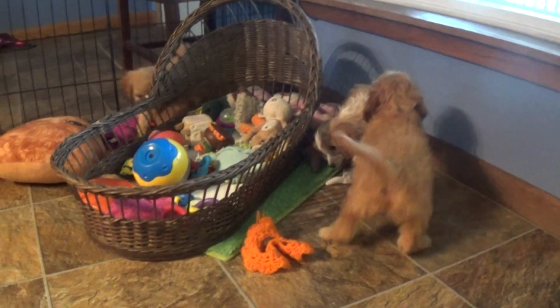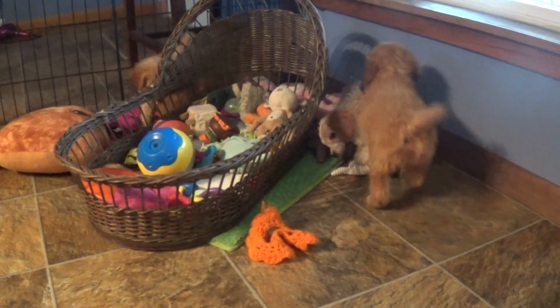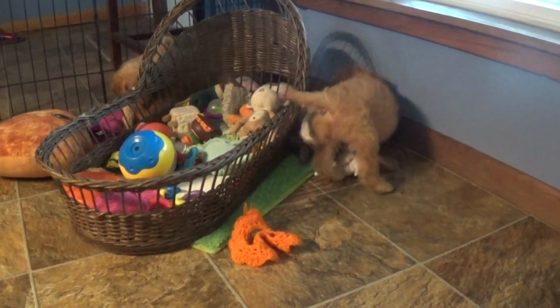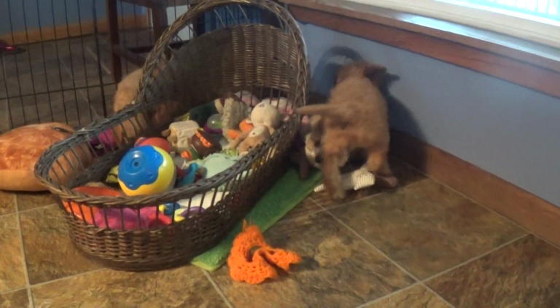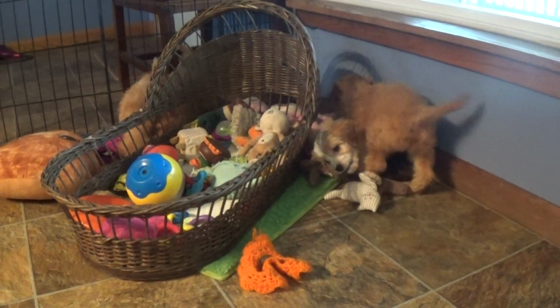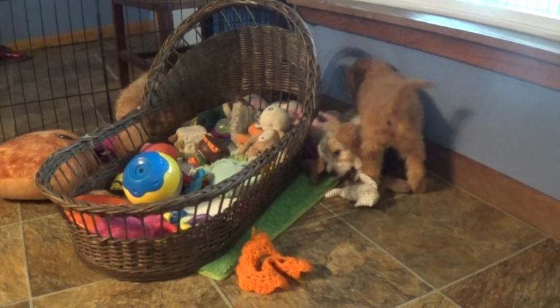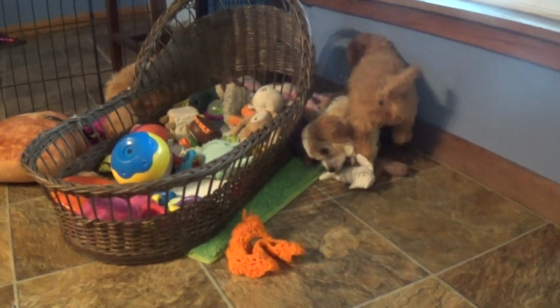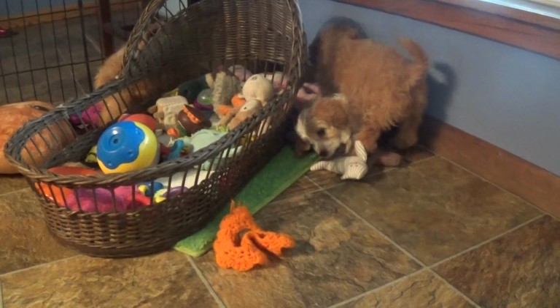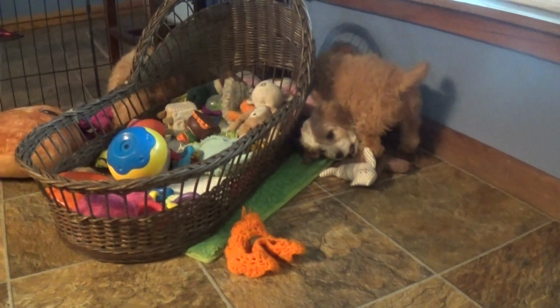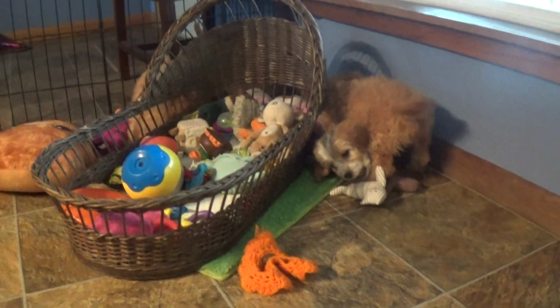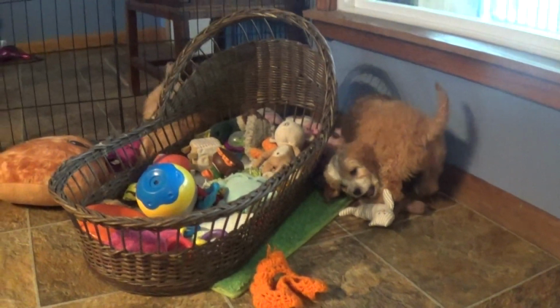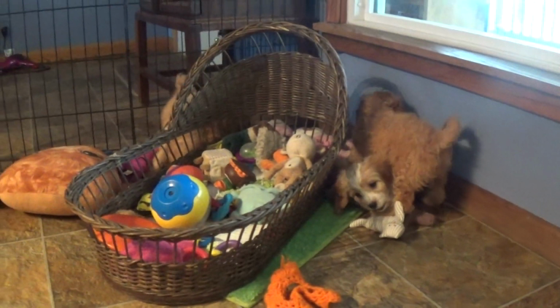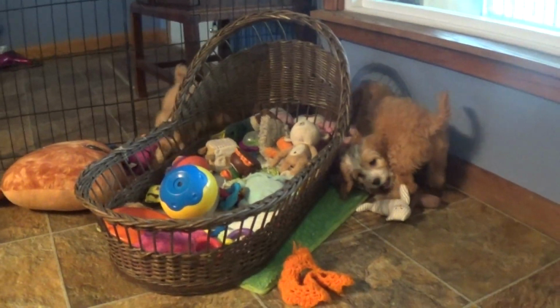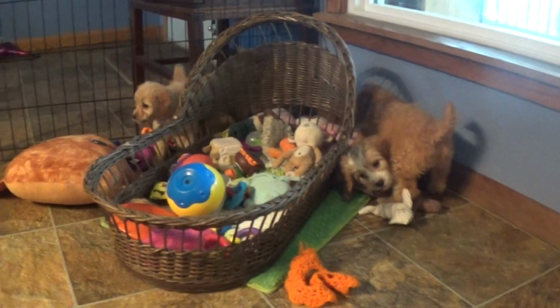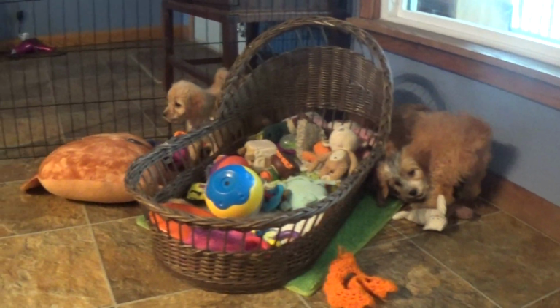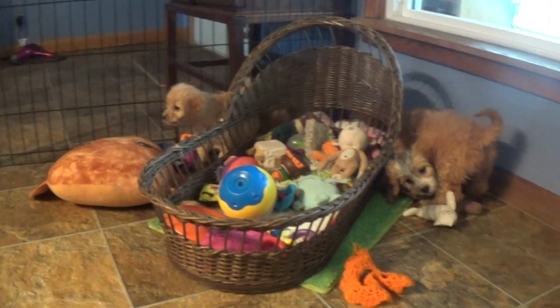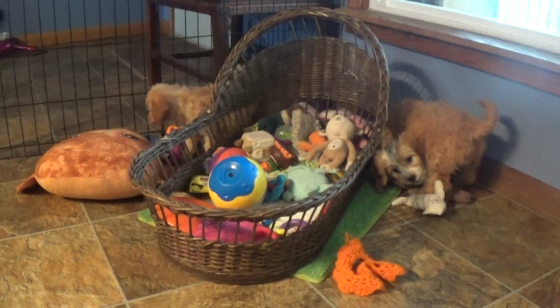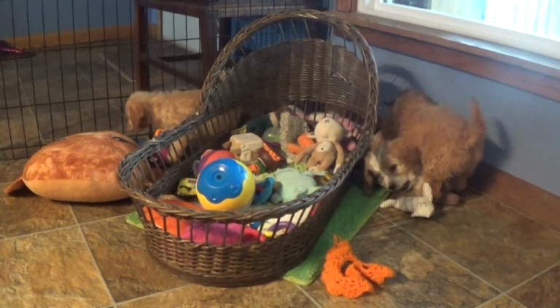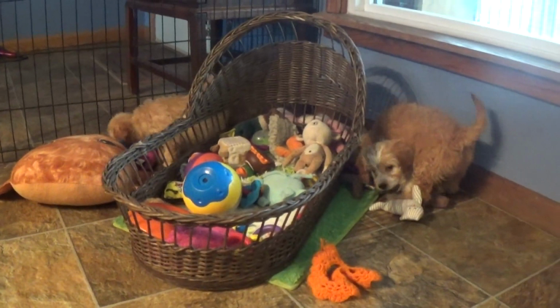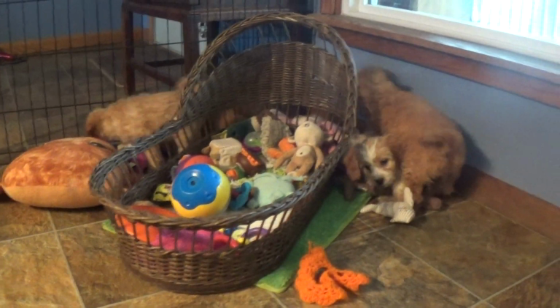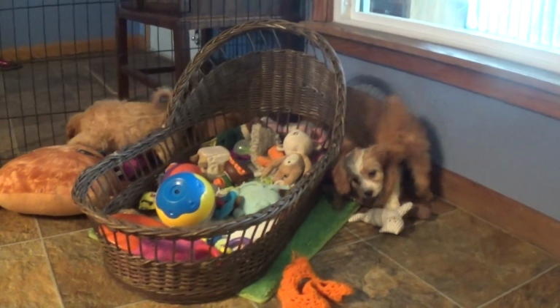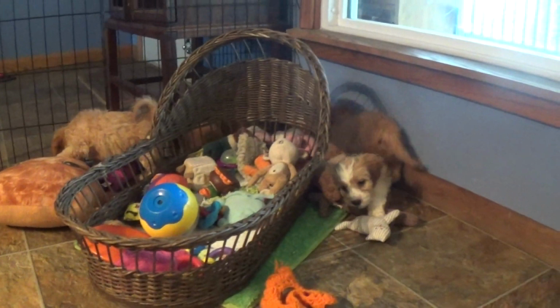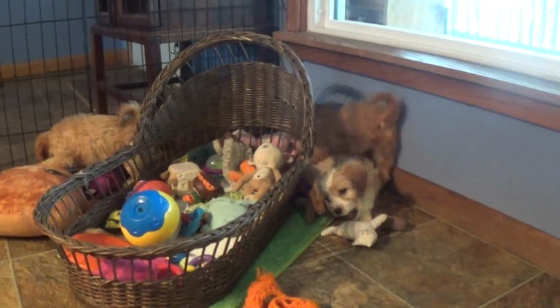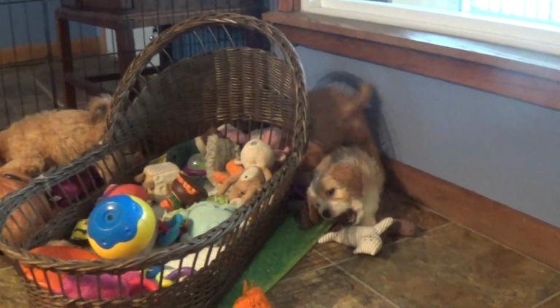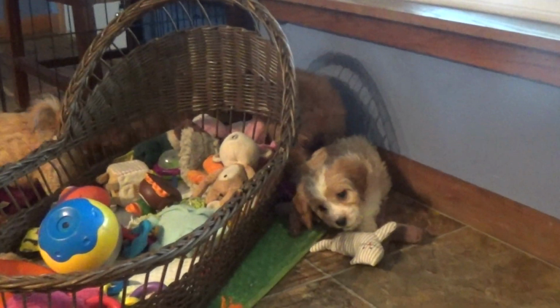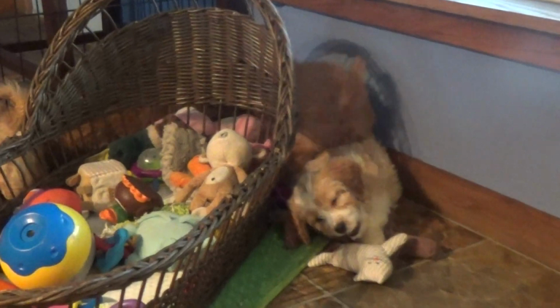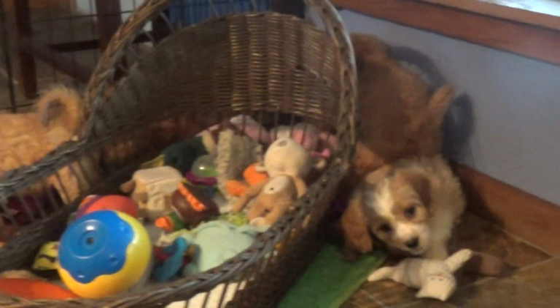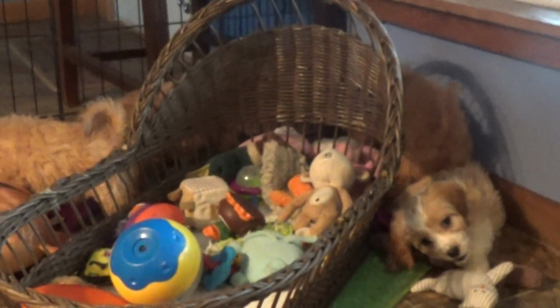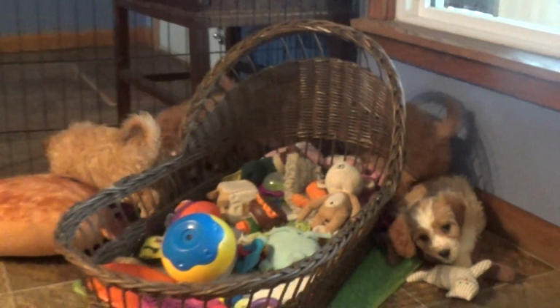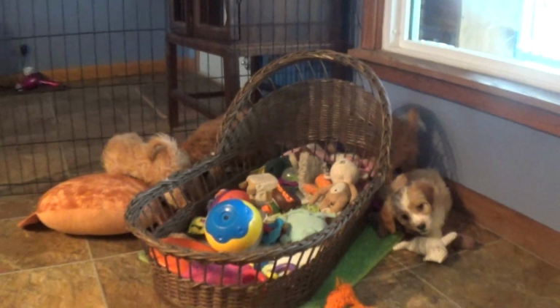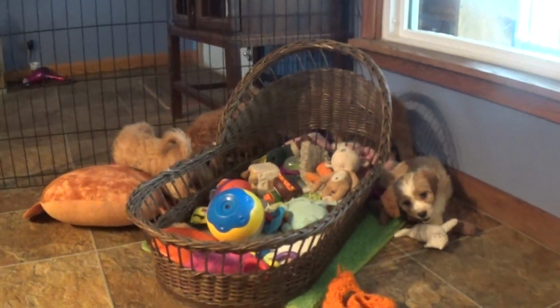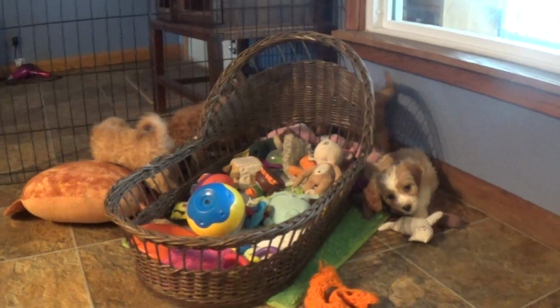Hey guys, it's Jason with Kingdom Dogs. I've got four beautiful Cavapoos over here. Let's see if you can find them all — it's like a Where's Waldo.